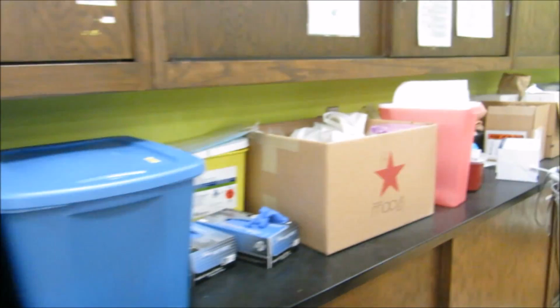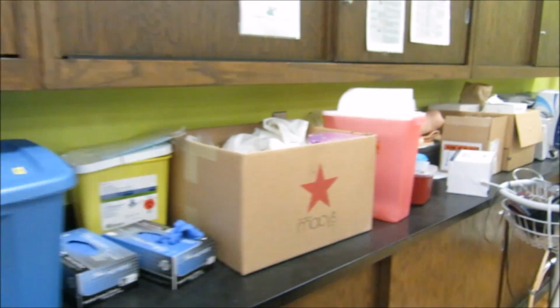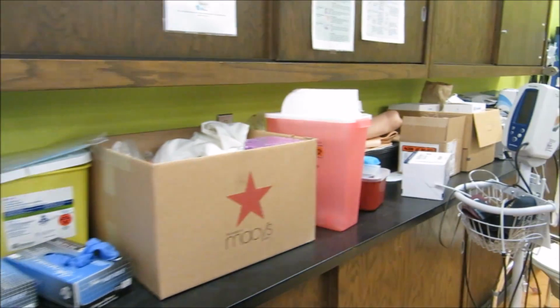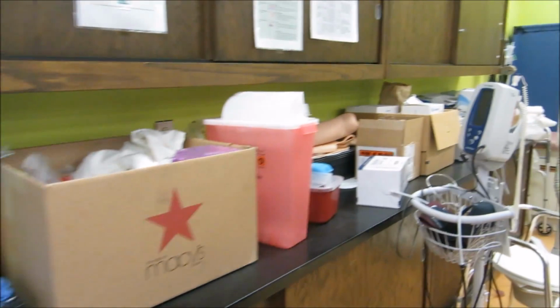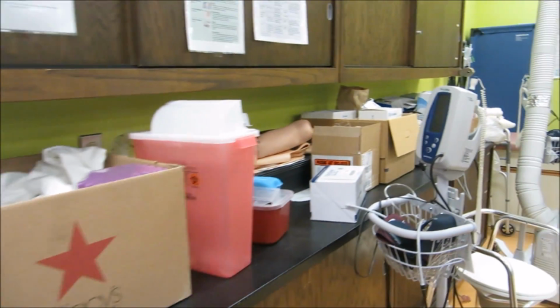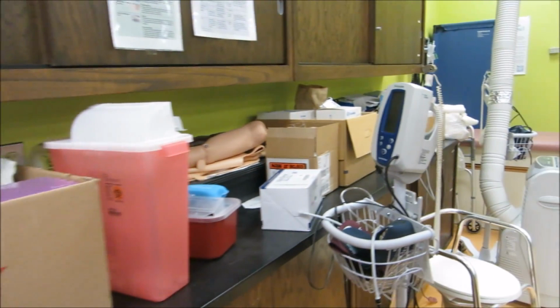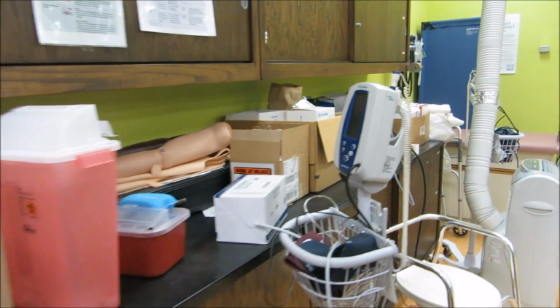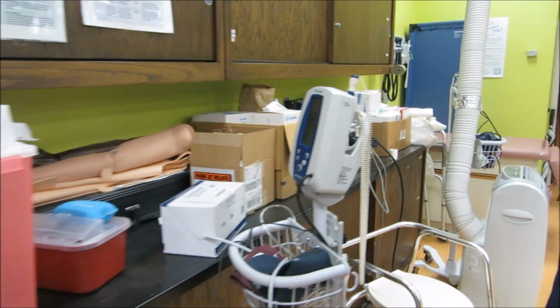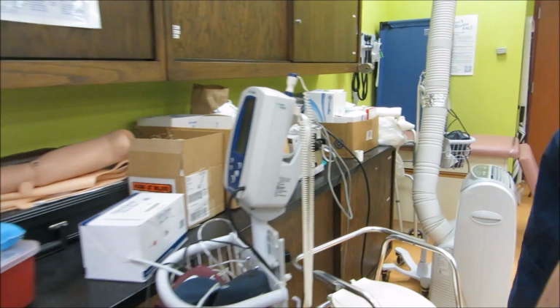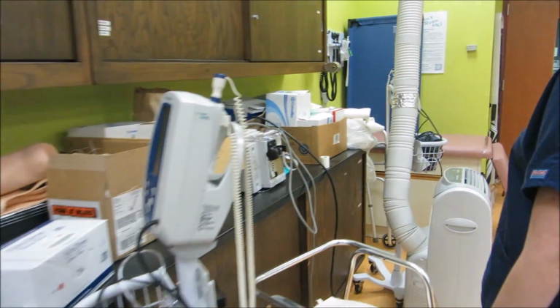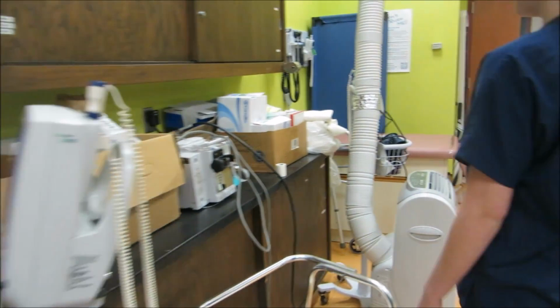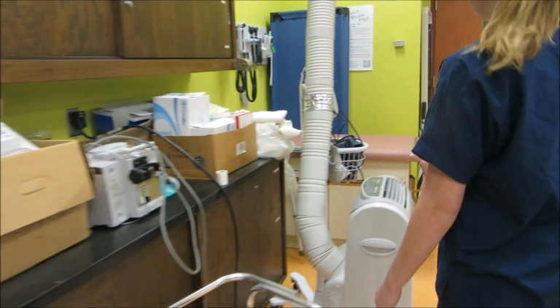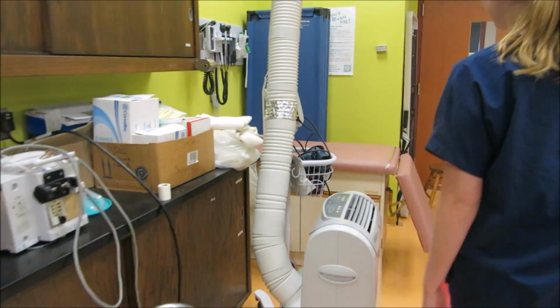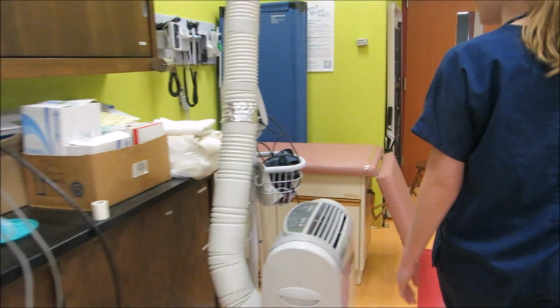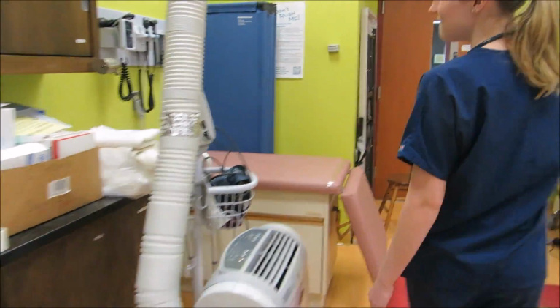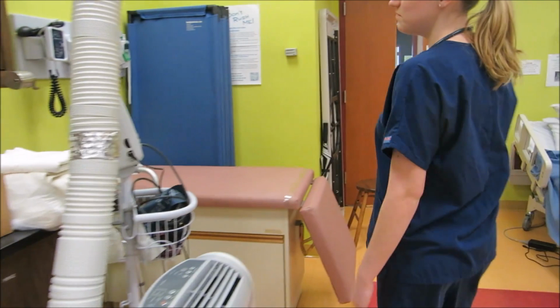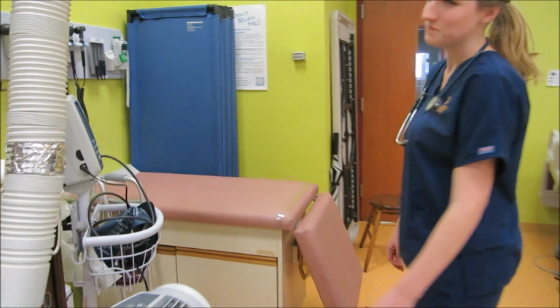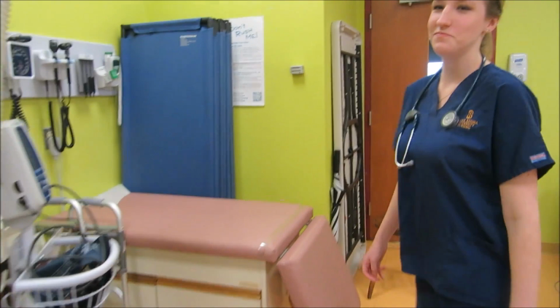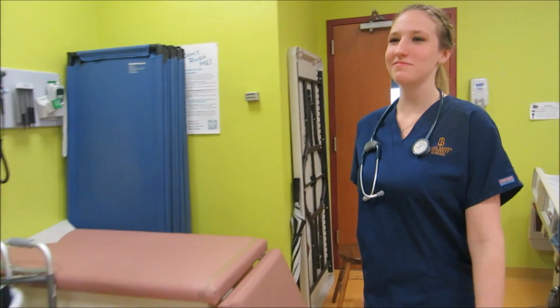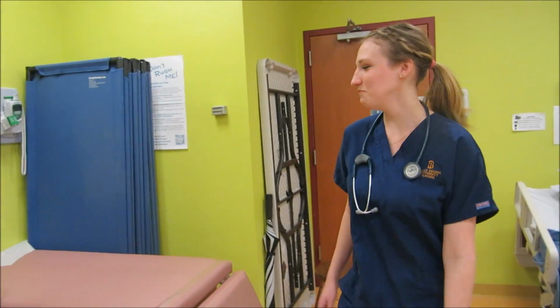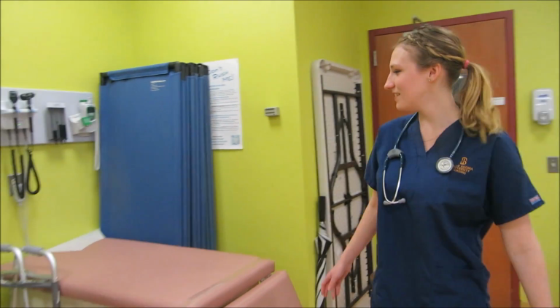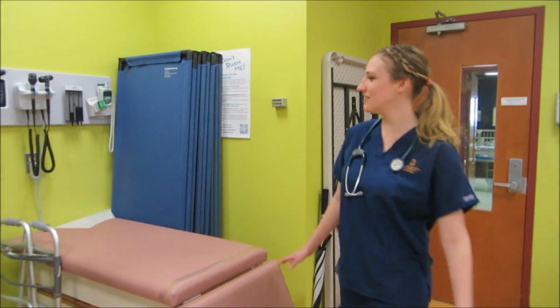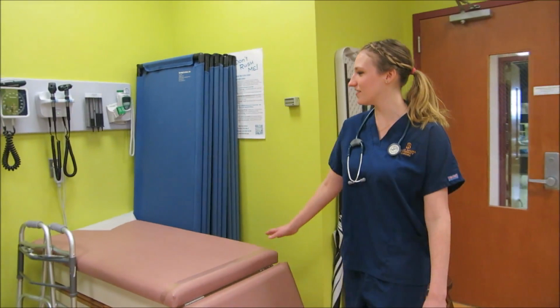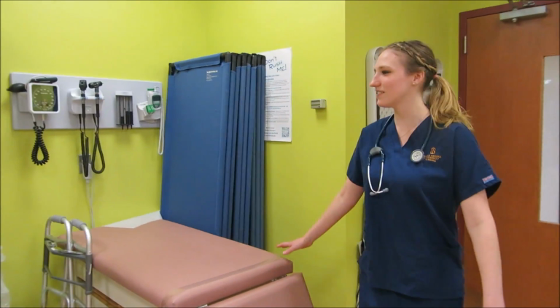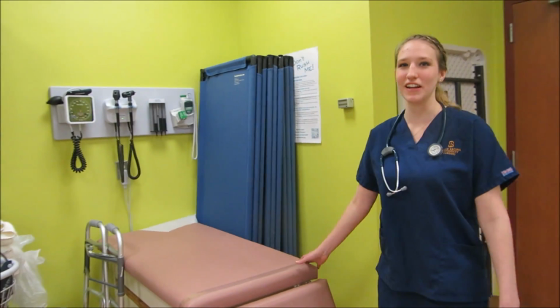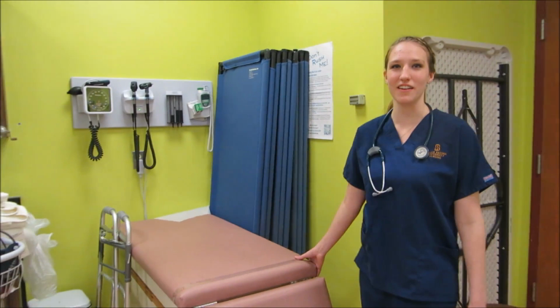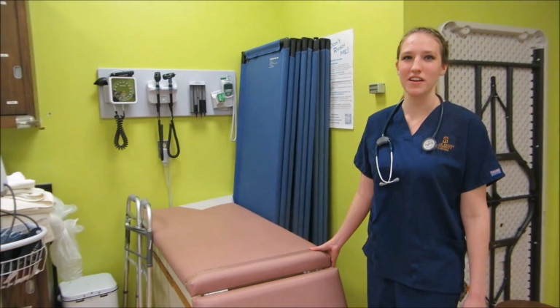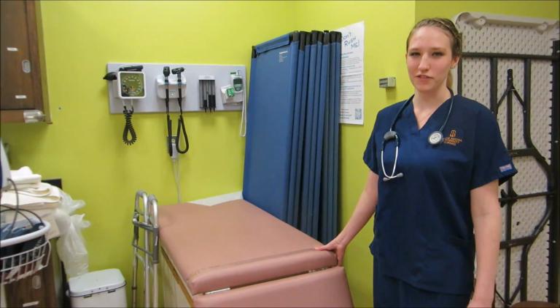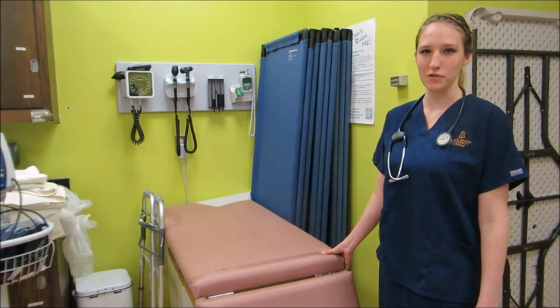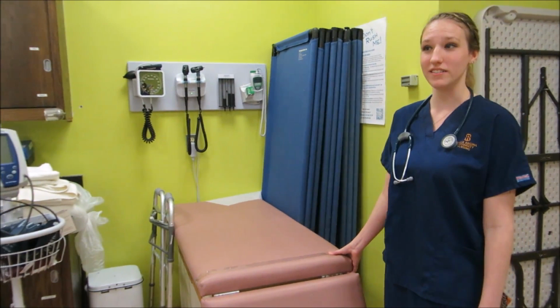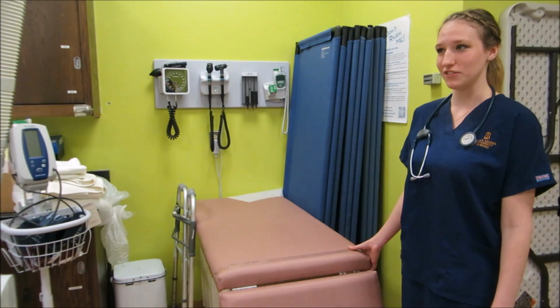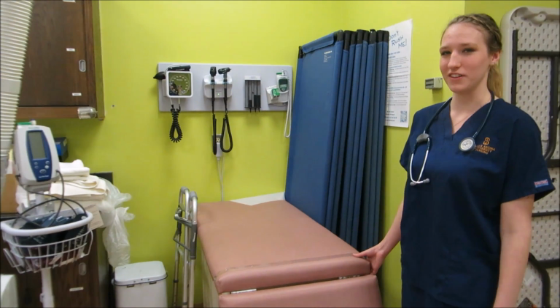This is our AED machine. This is our little scenario for if you are at a doctor's office.